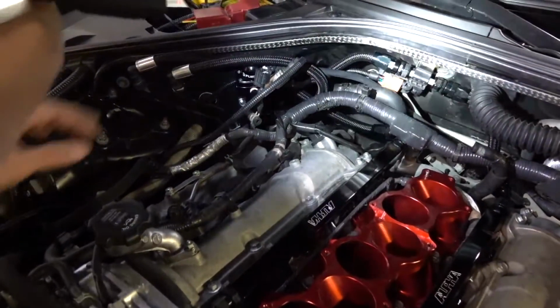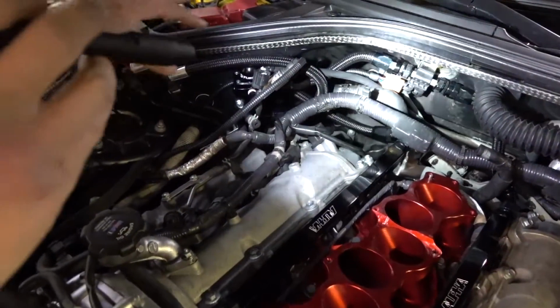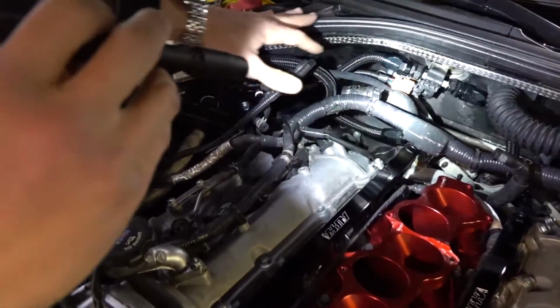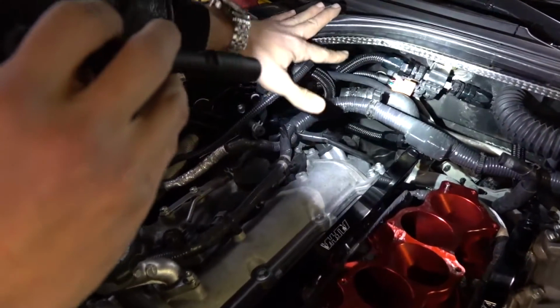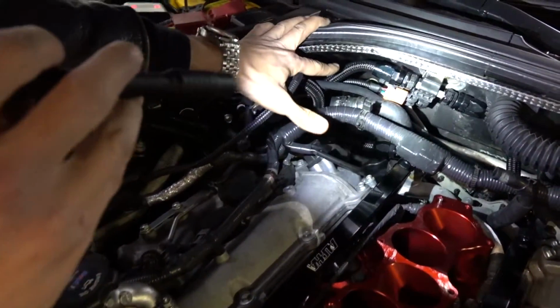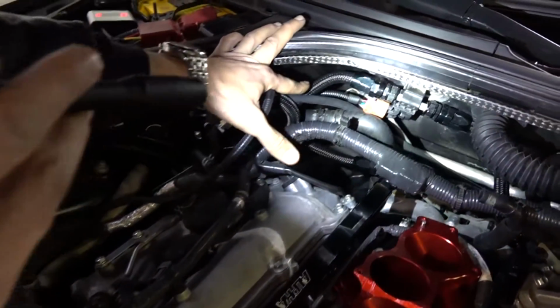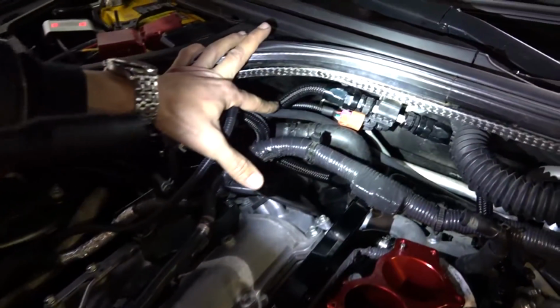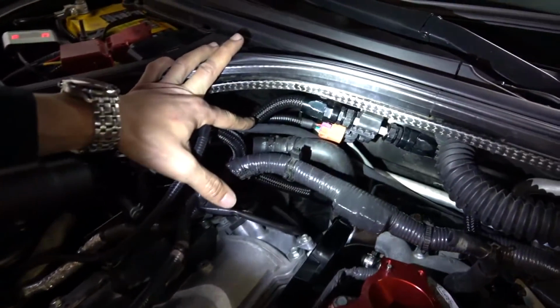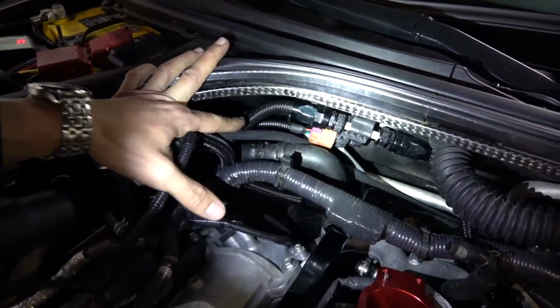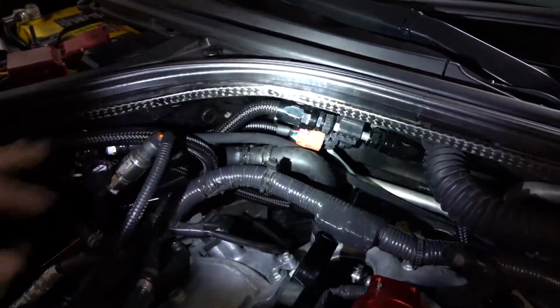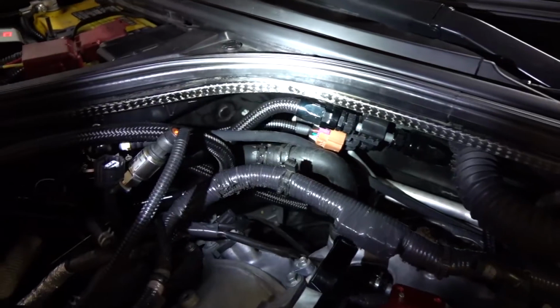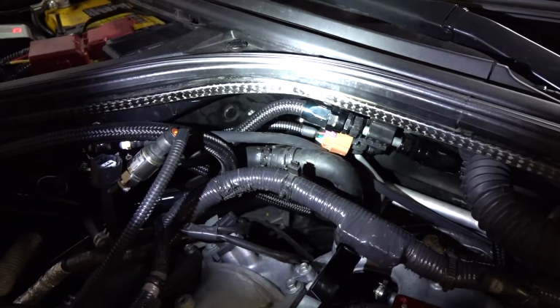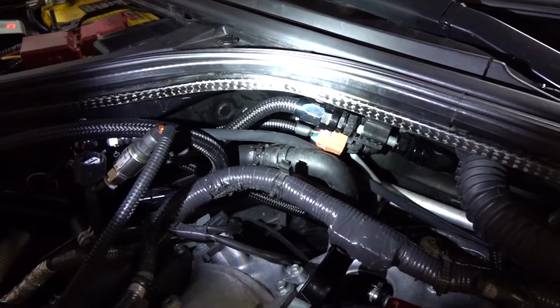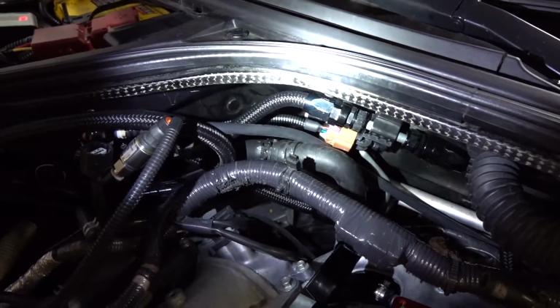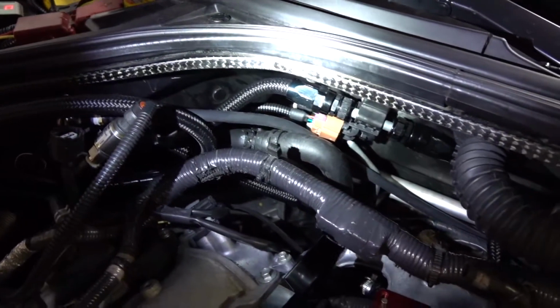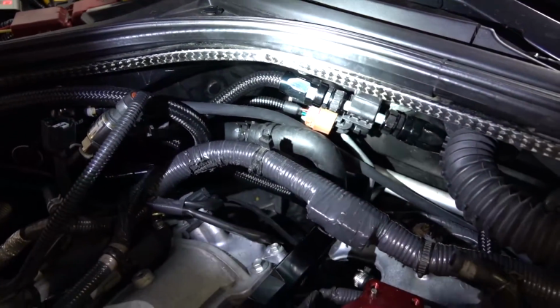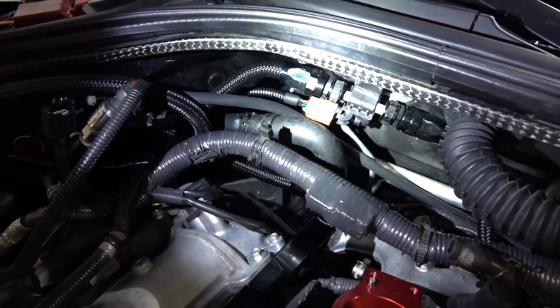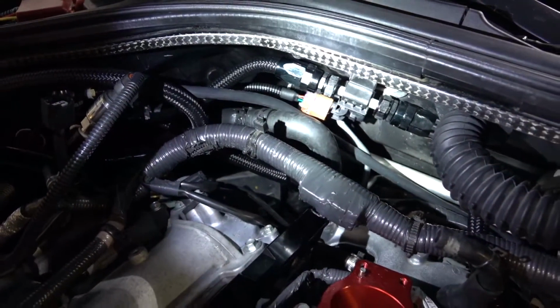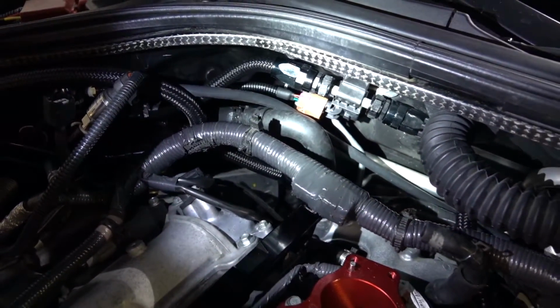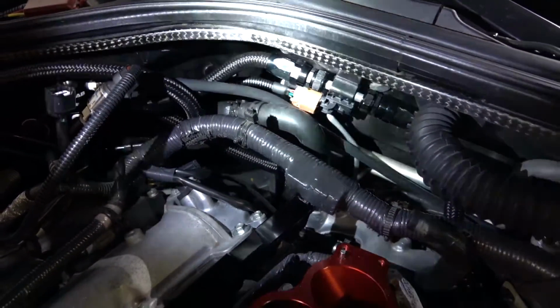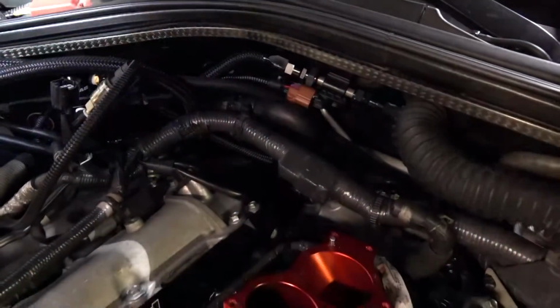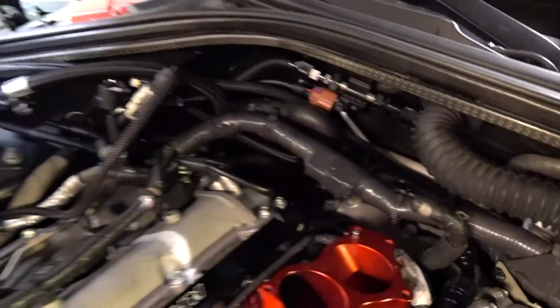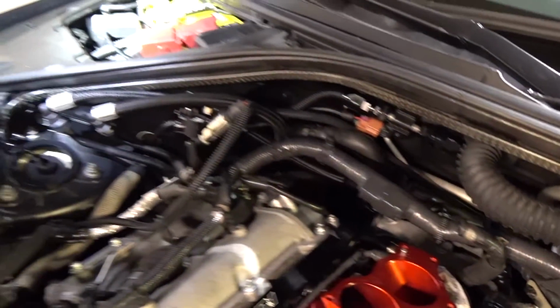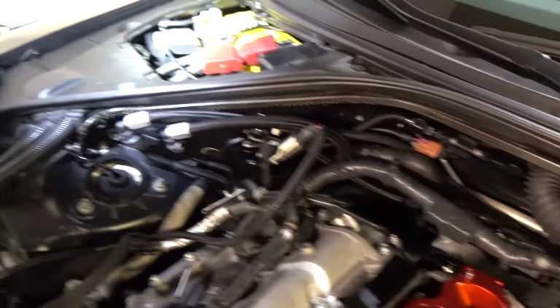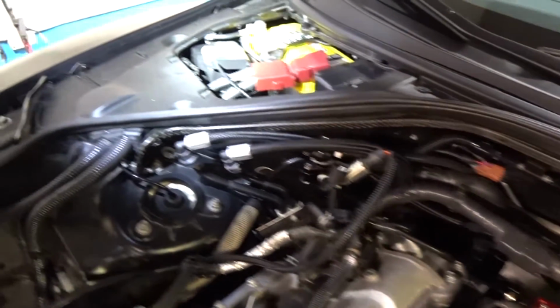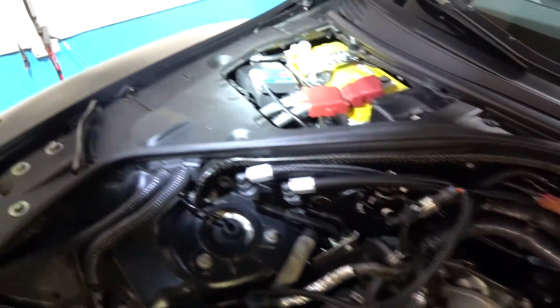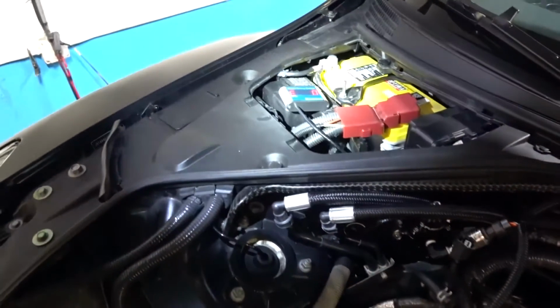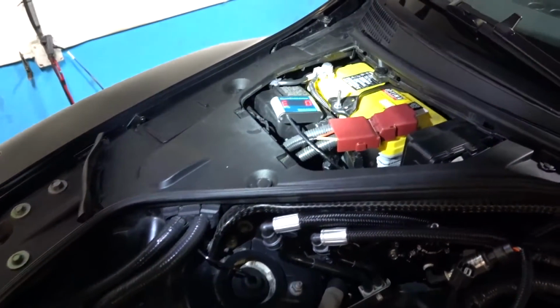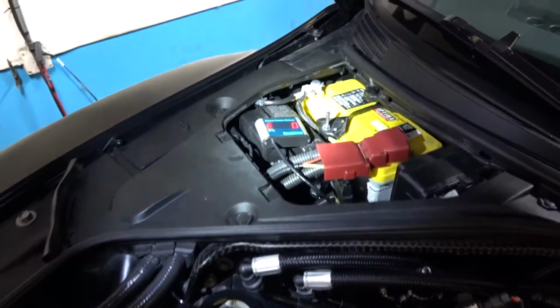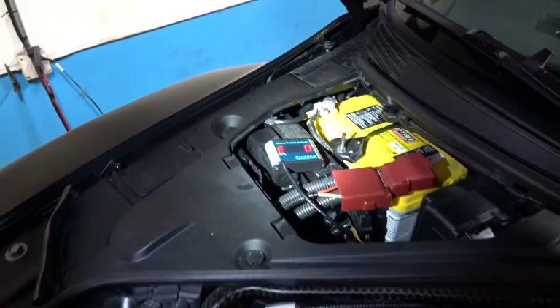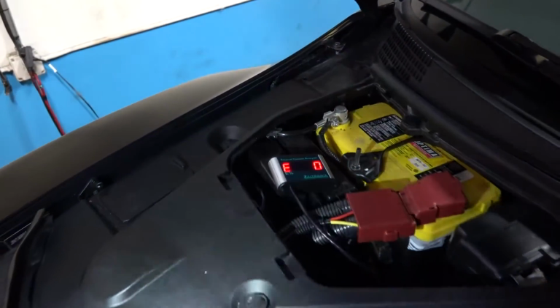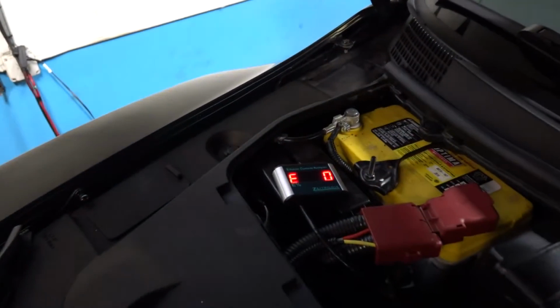The flex fuel sensor is mounted by the firewall — it's a Continental sensor that measures the ethanol content of the fuel. We can see it over here; right now it's reading E0 because the lines are empty.